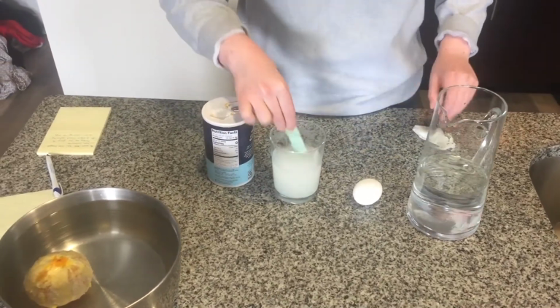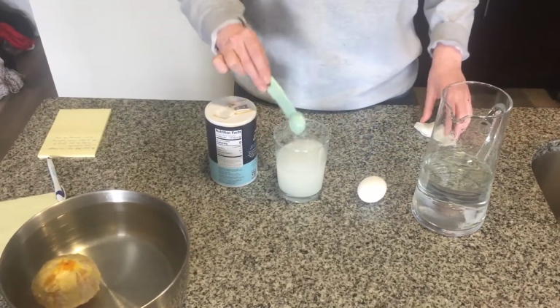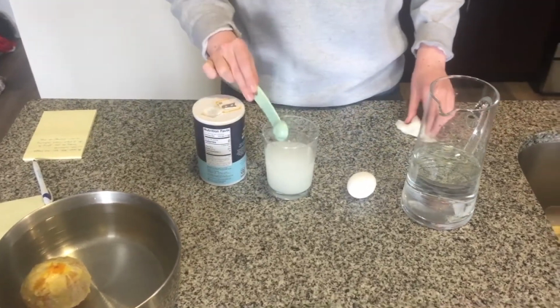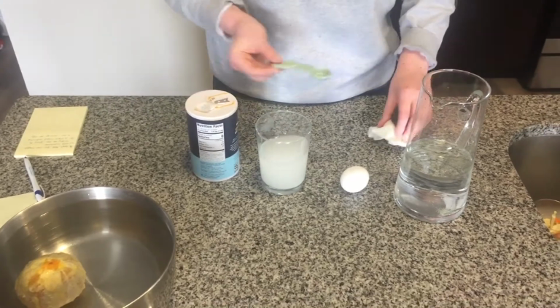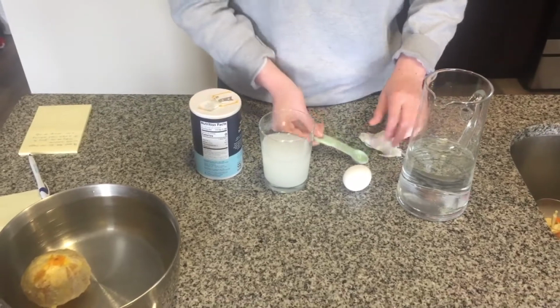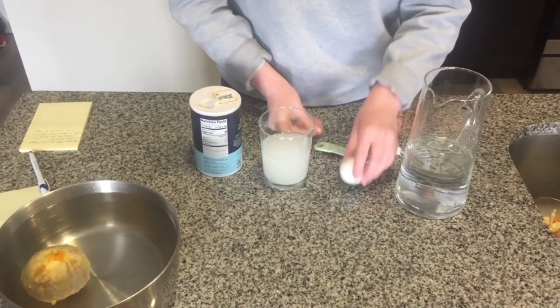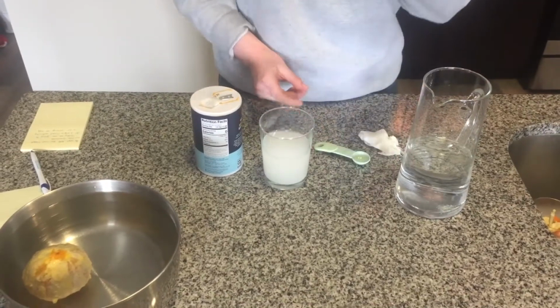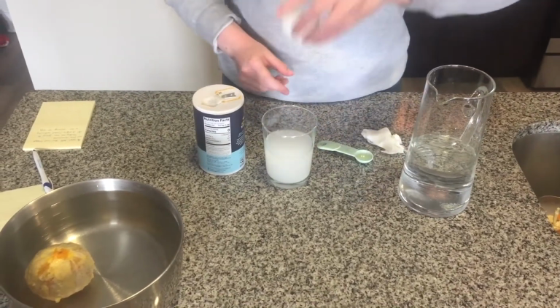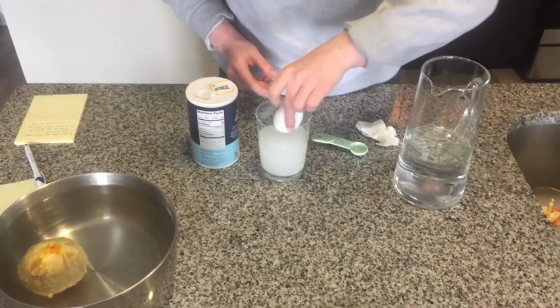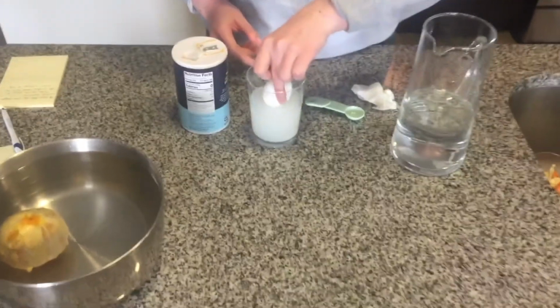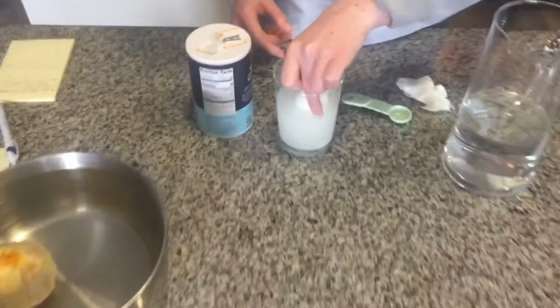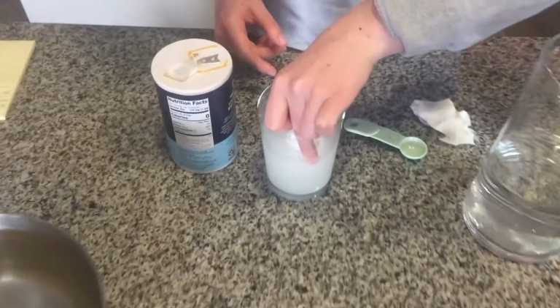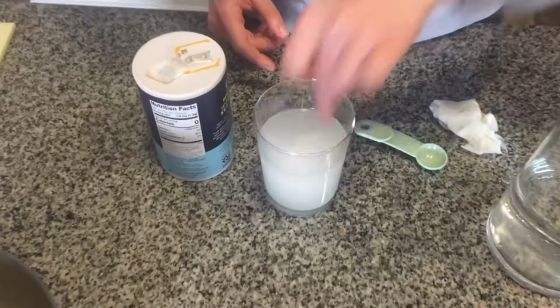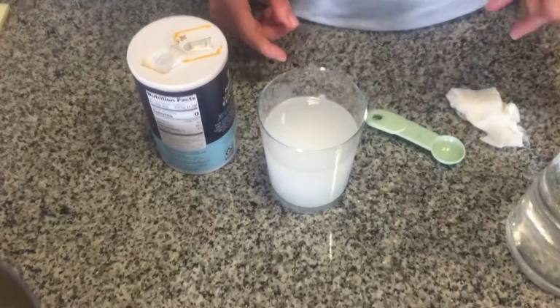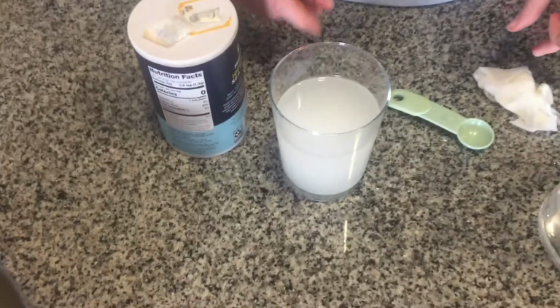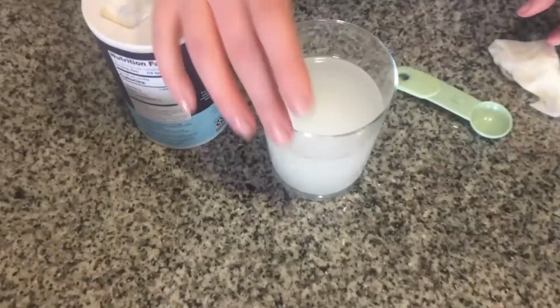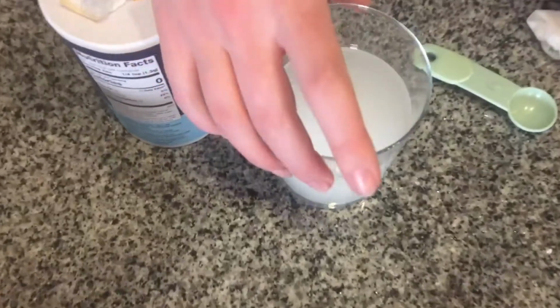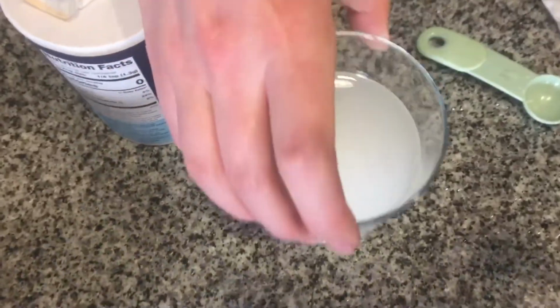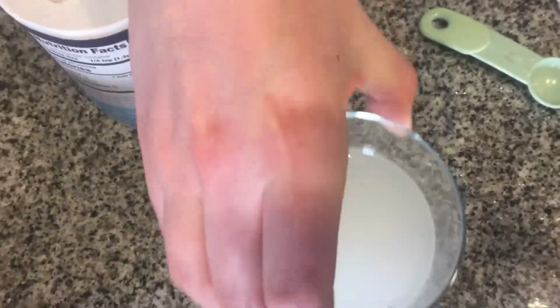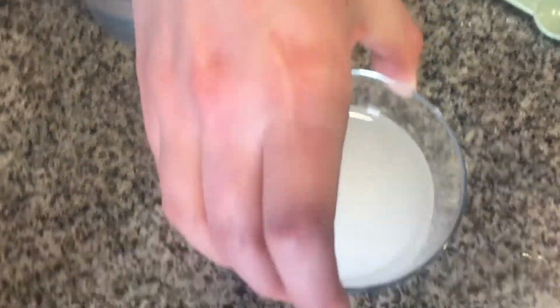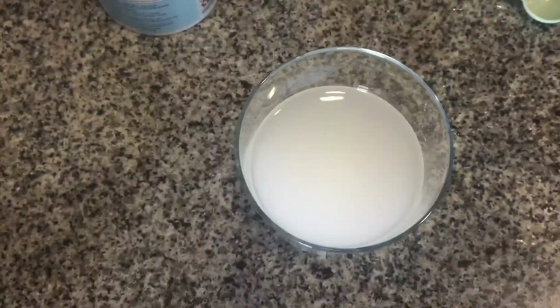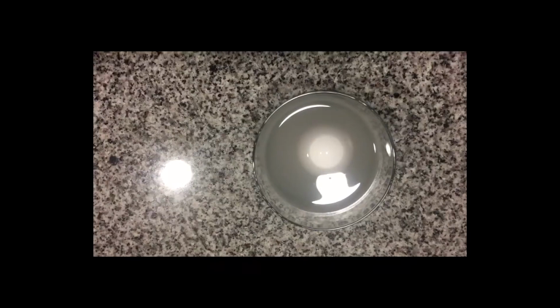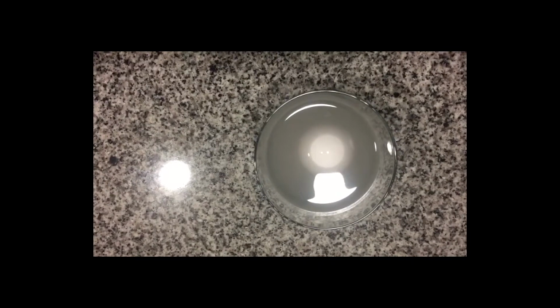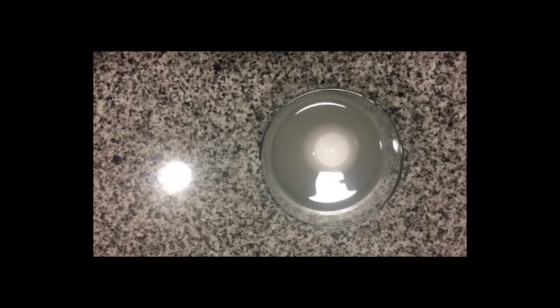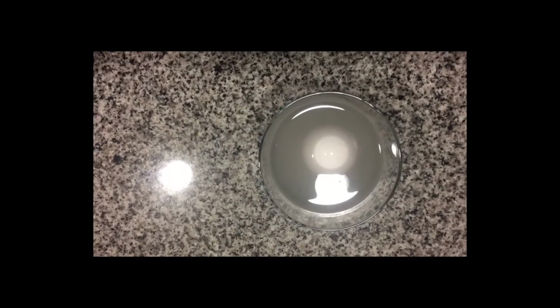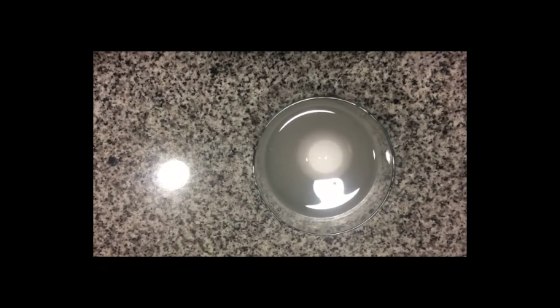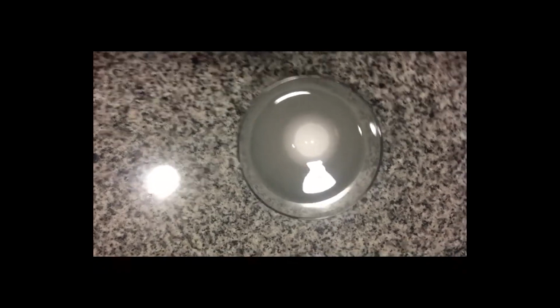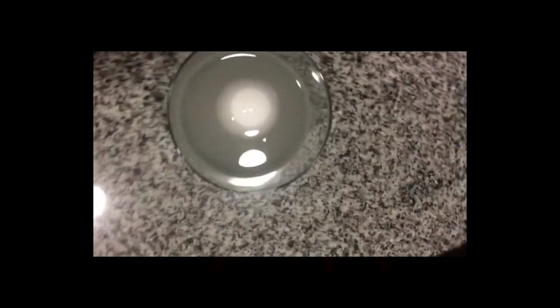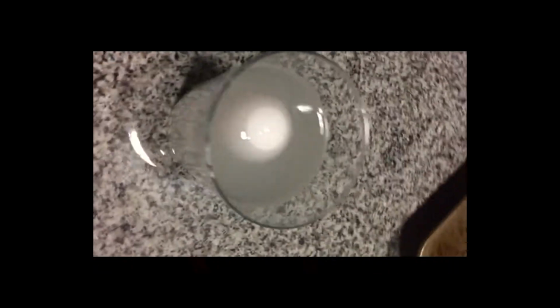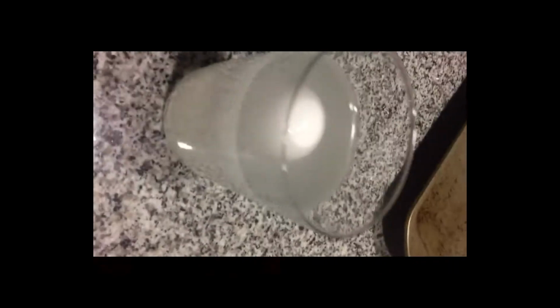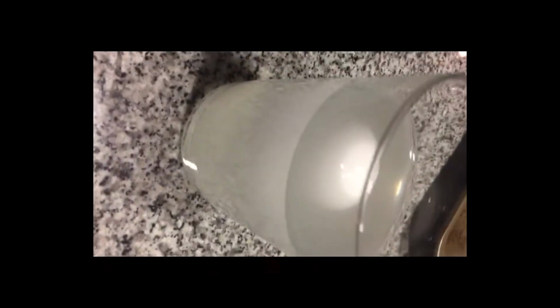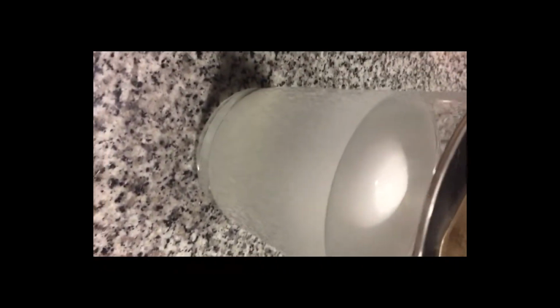Go ahead and take your egg and drop it in. The egg floats in the salty water.